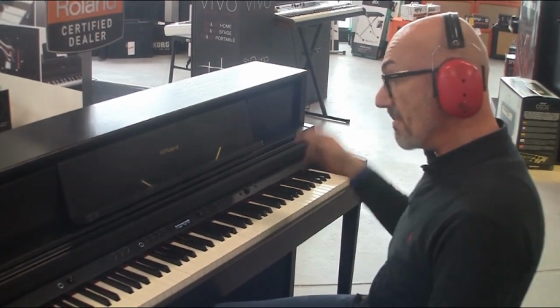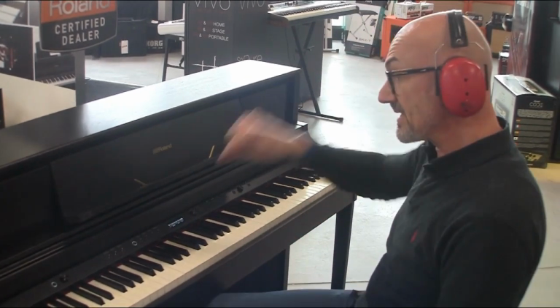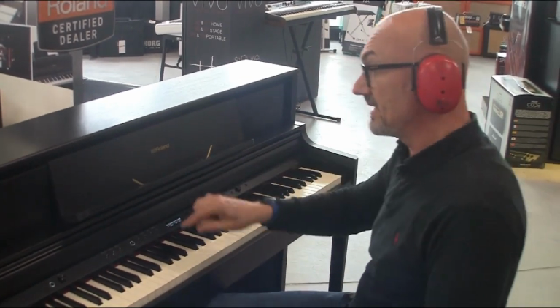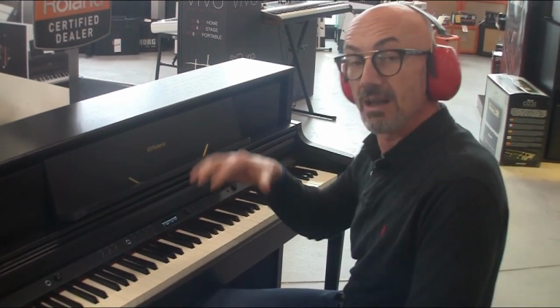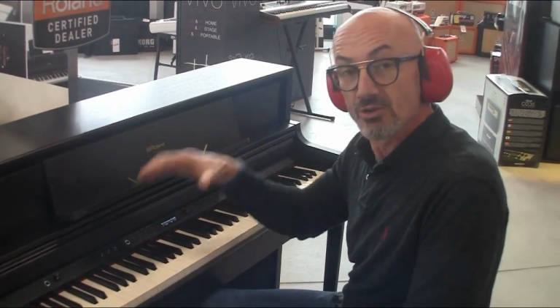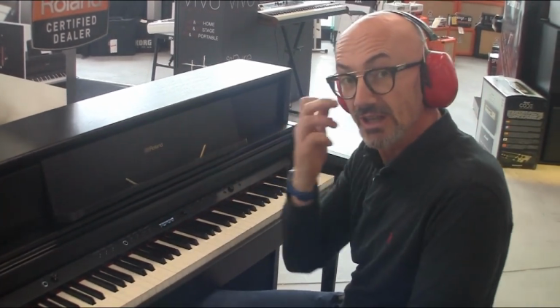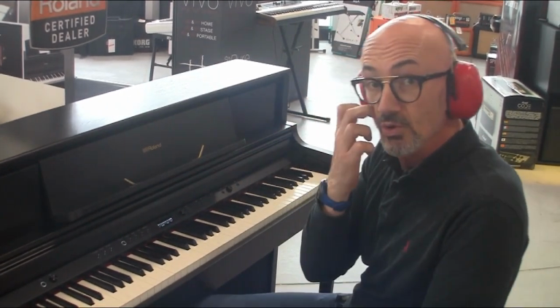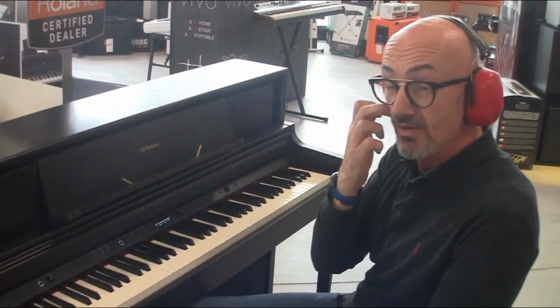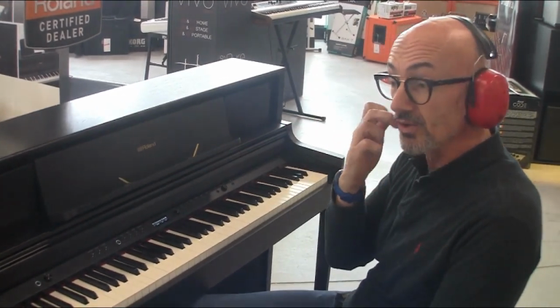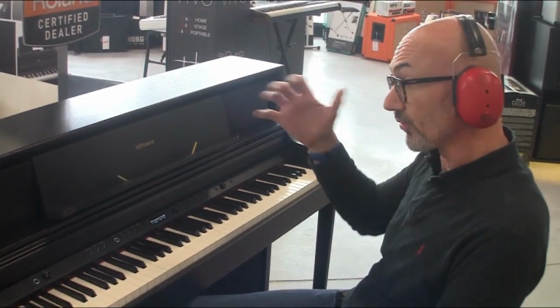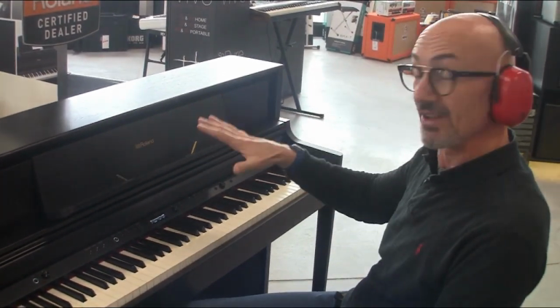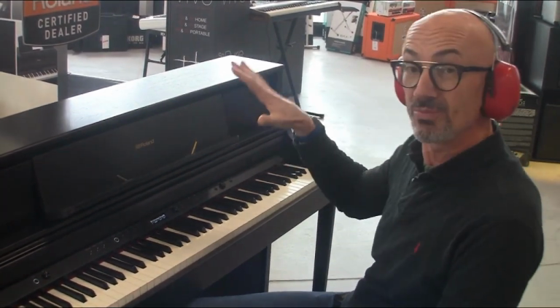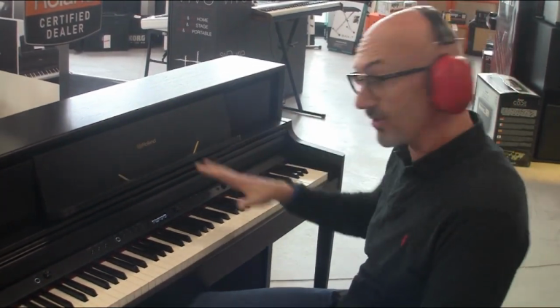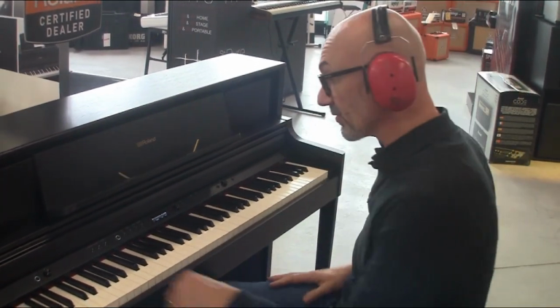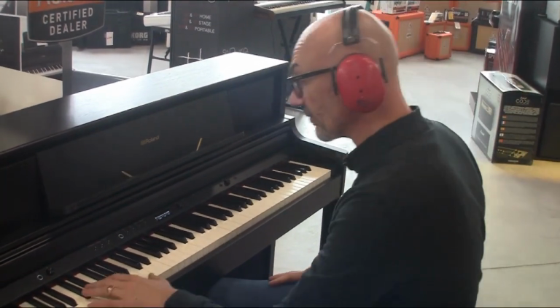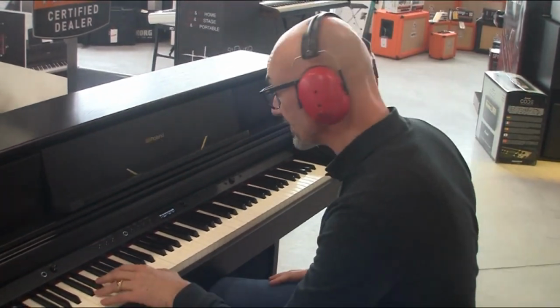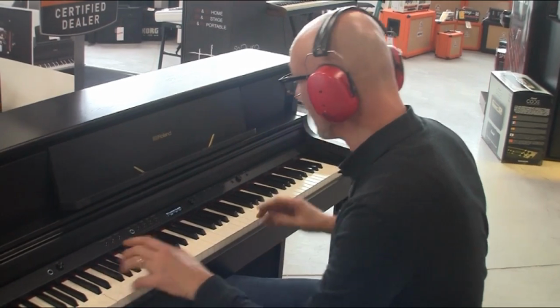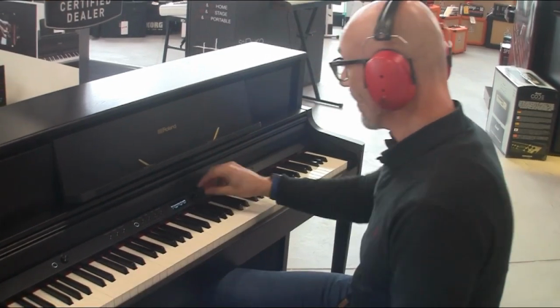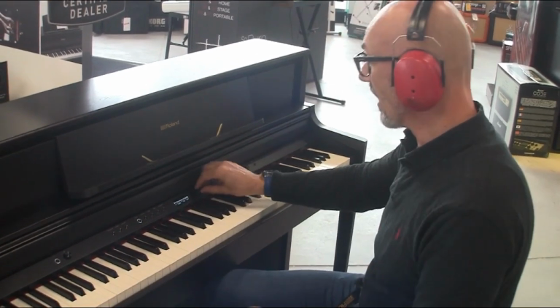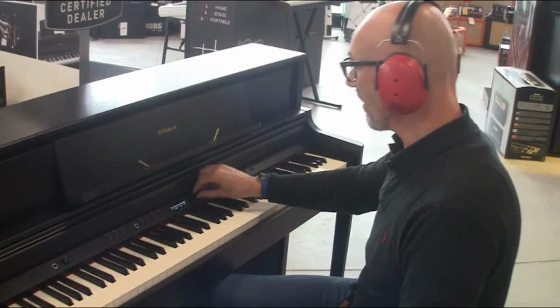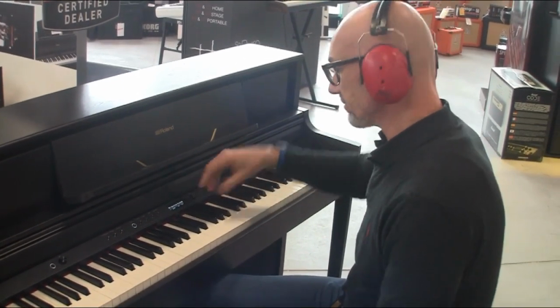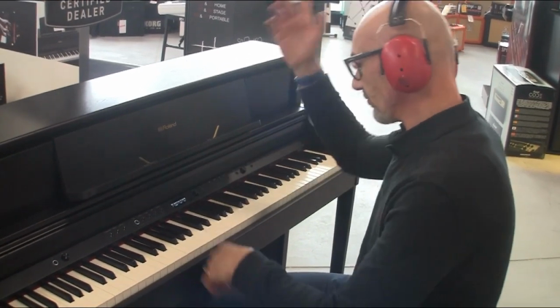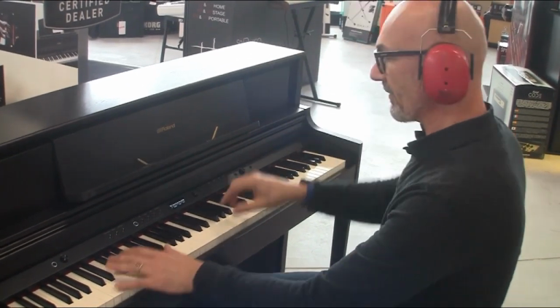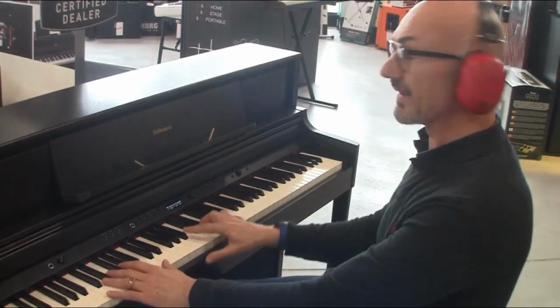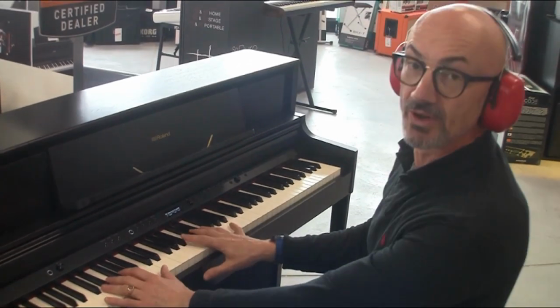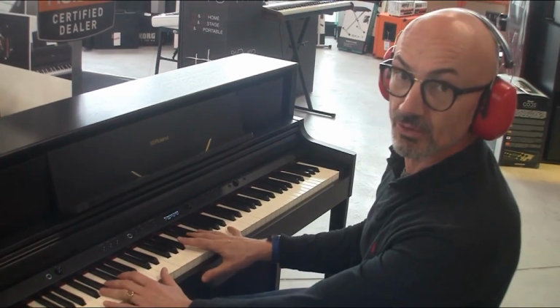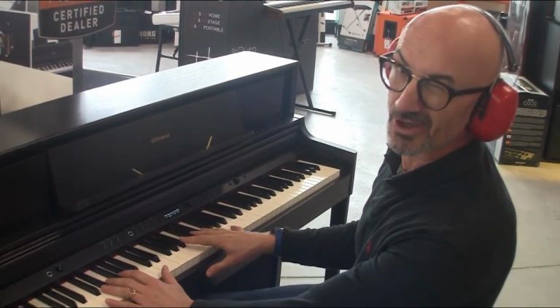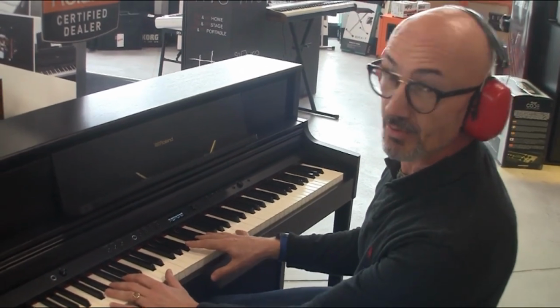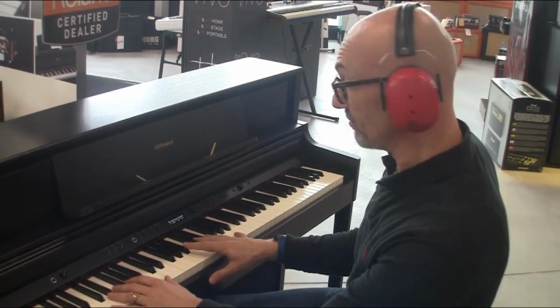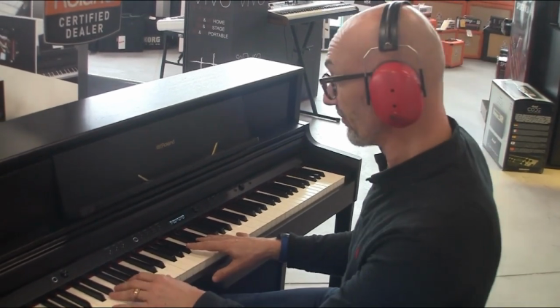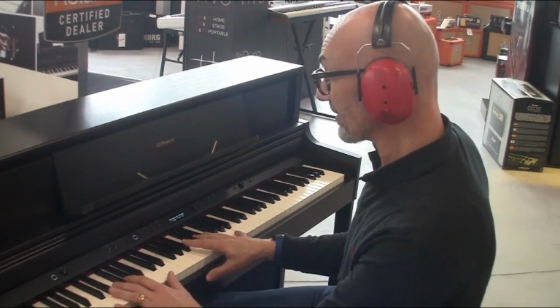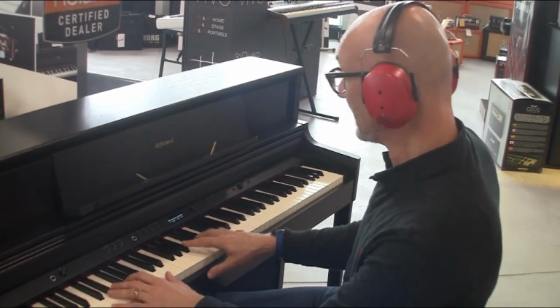Même si la majorité des sons qu'on va avoir dedans, ce sont des sons de piano à queue, comme celui-ci. Je ne vais pas vous passer tous les sons parce qu'il y en a quand même une vraie quantité.